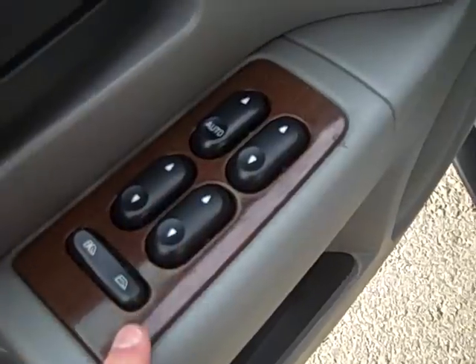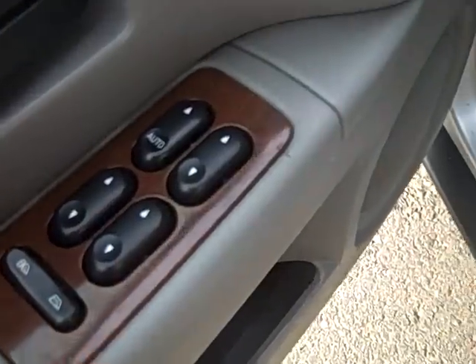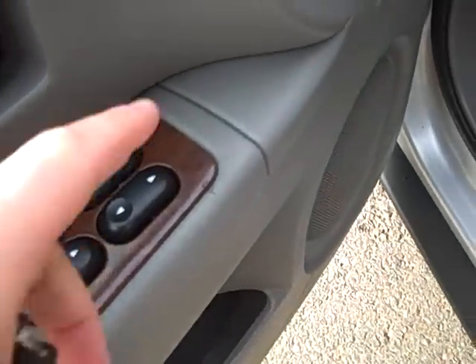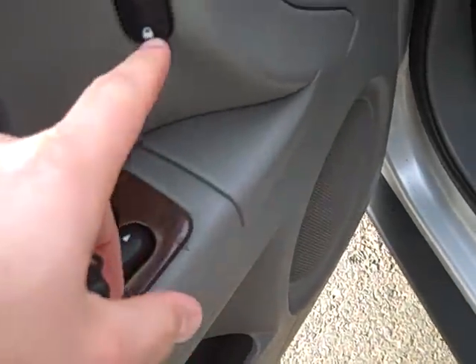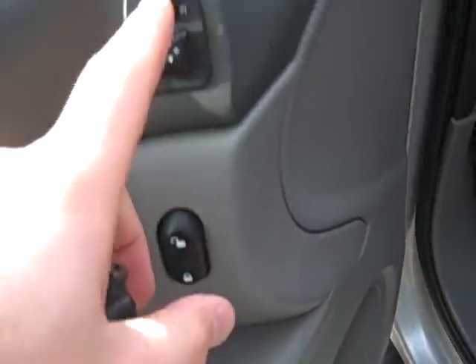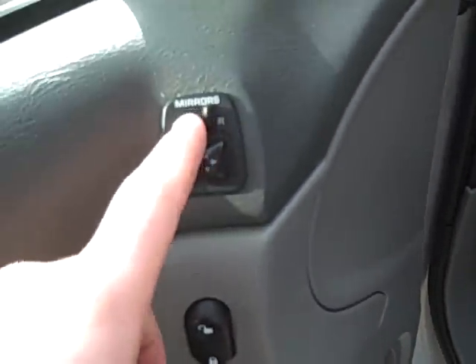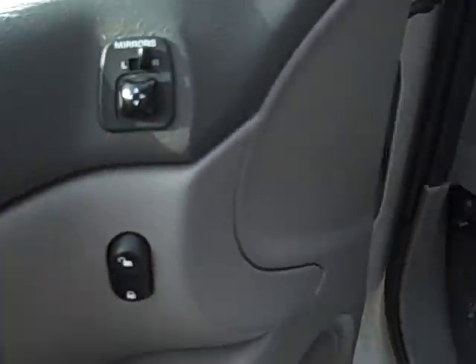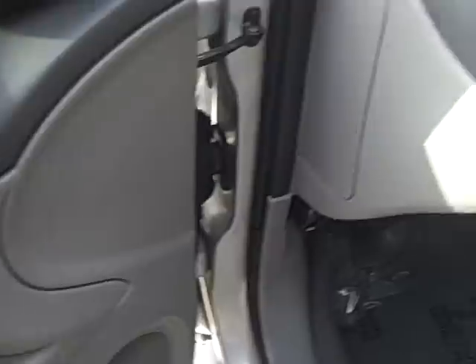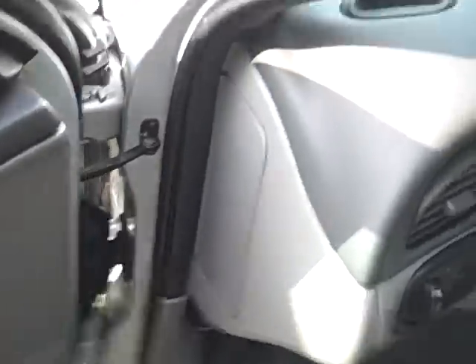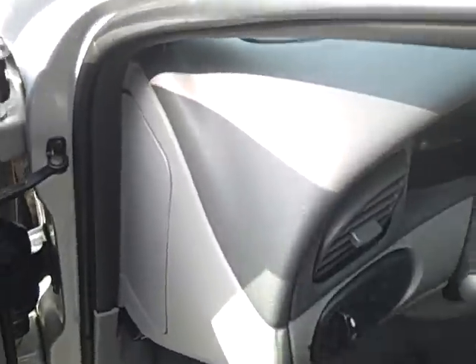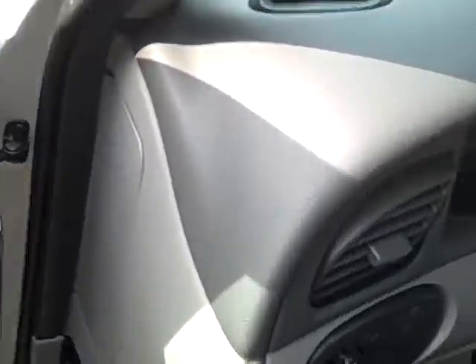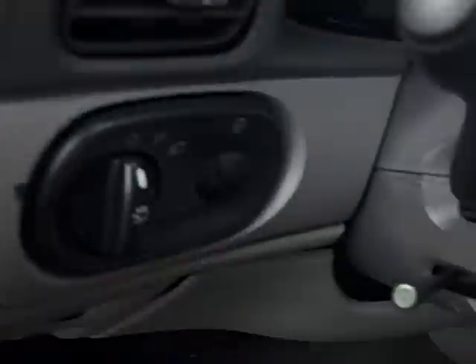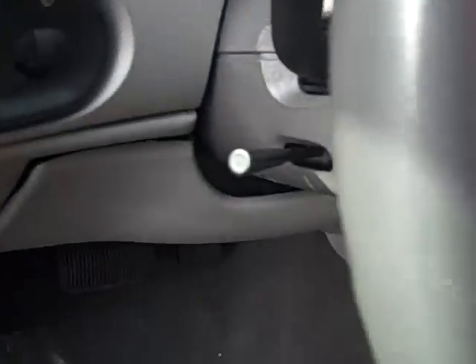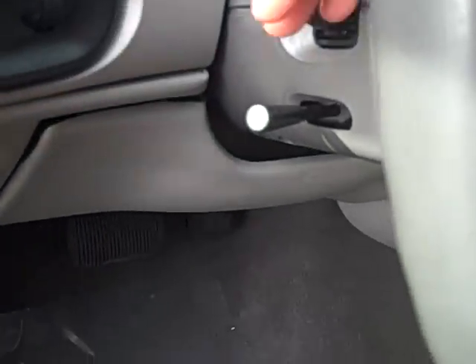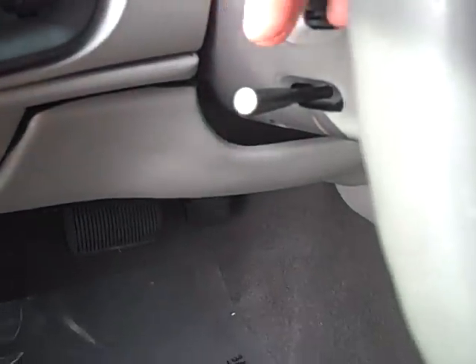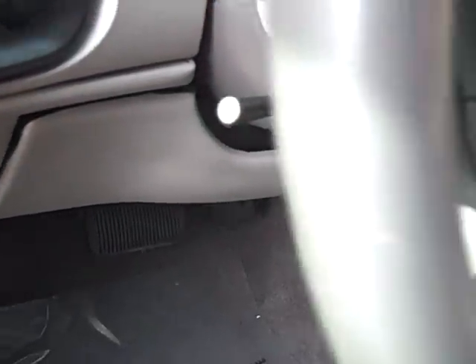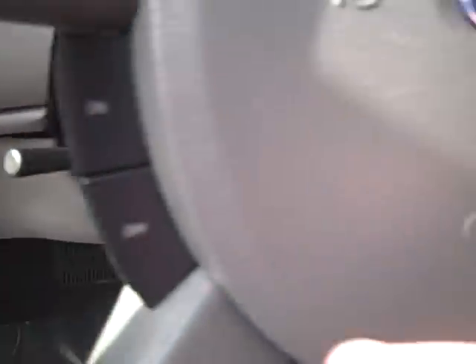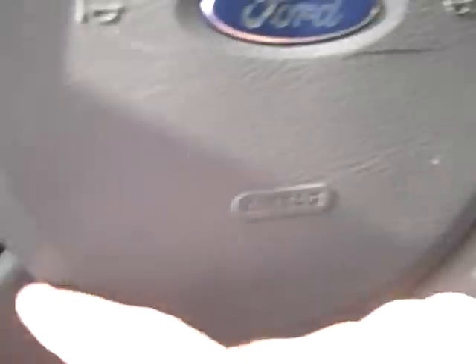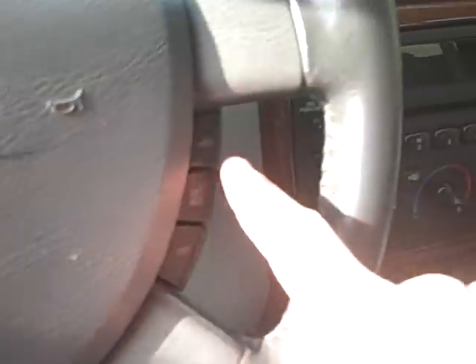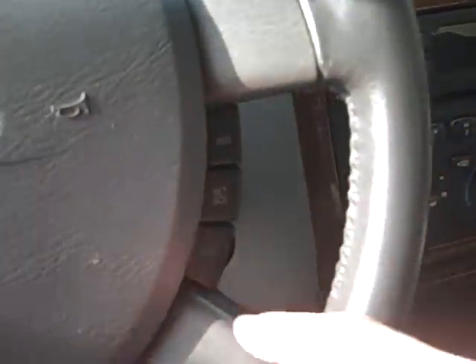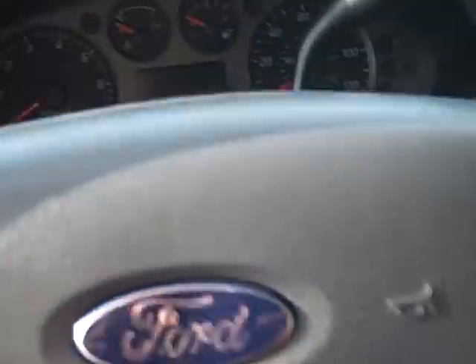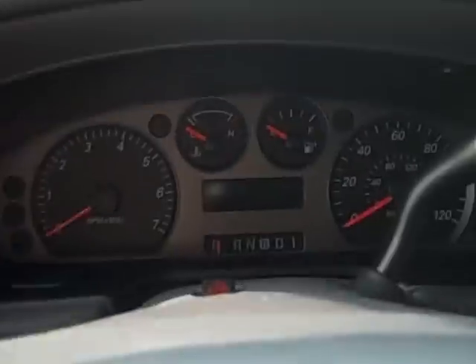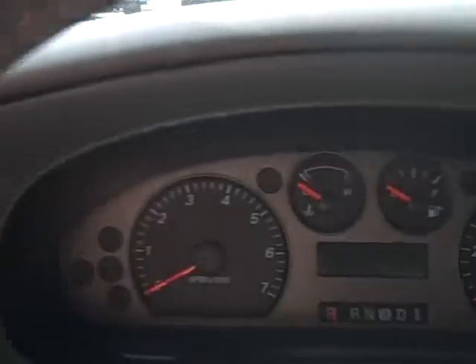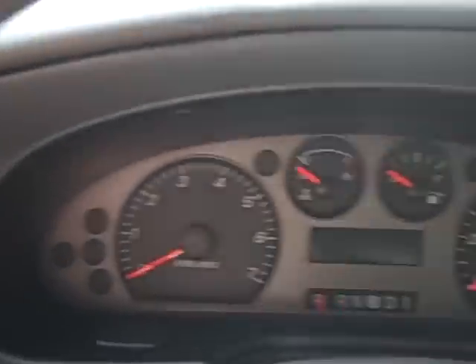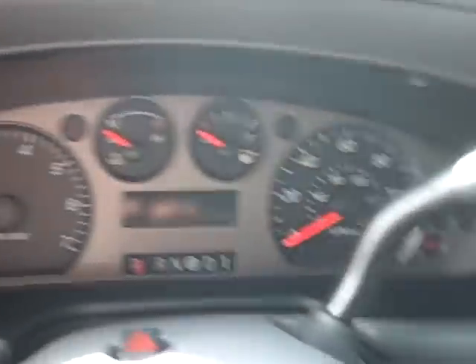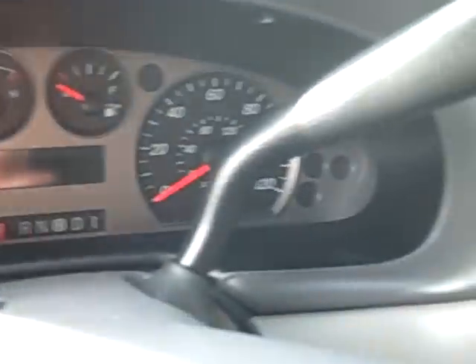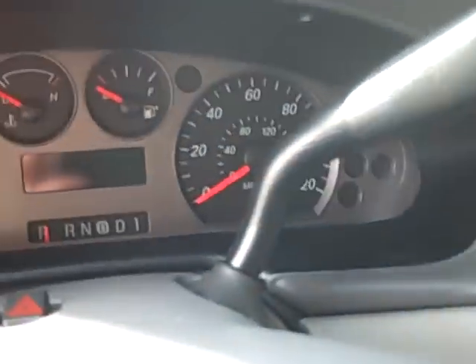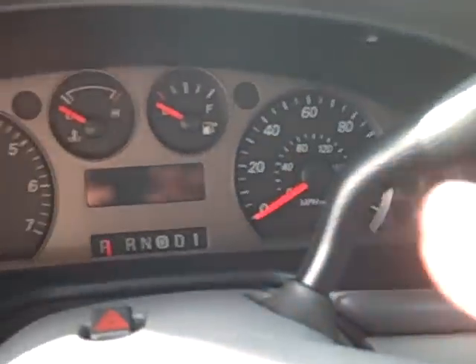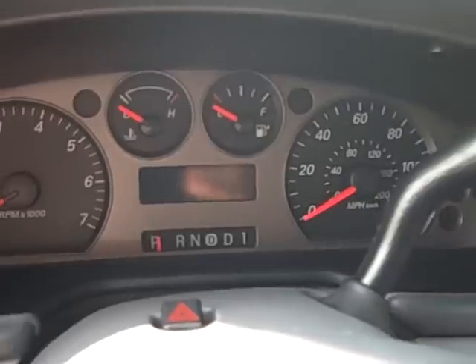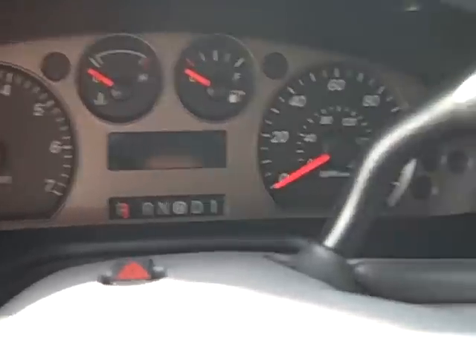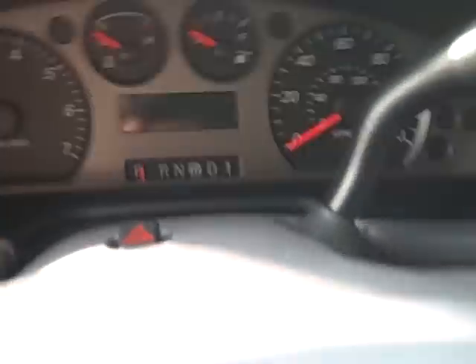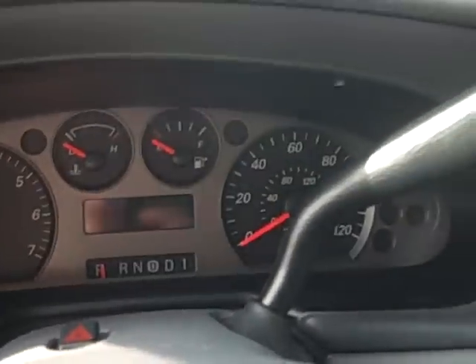Power windows, locks, and mirrors. You've got a tilt steering wheel right there and cruise control. Nice gauge cluster — I like the dark gray overlay over it, looks pretty good.